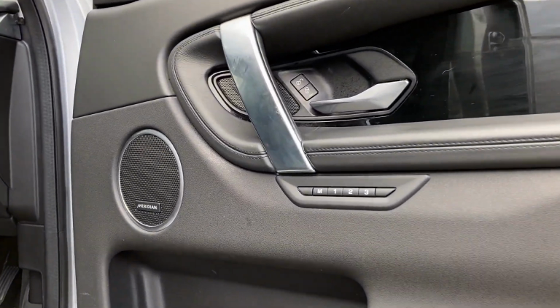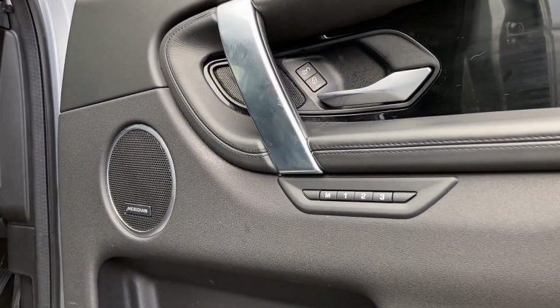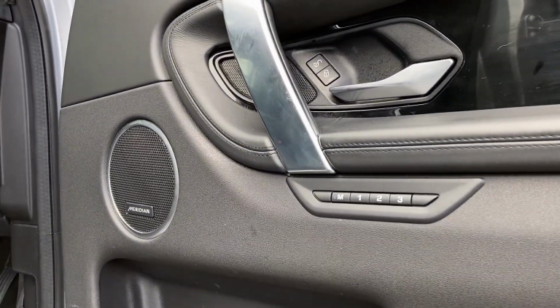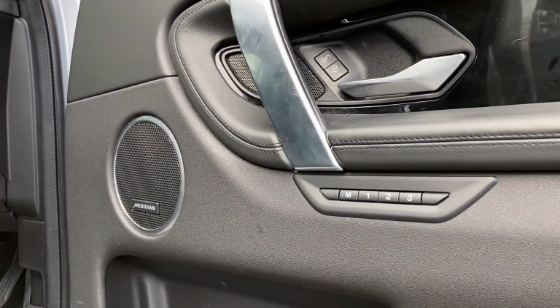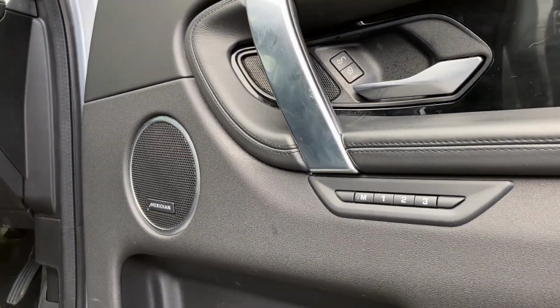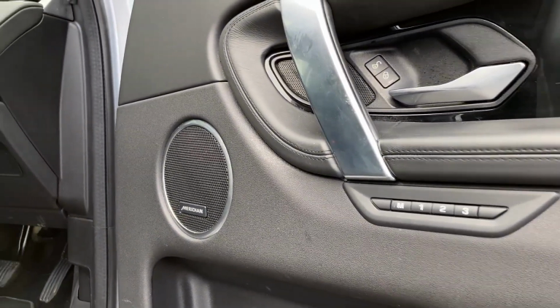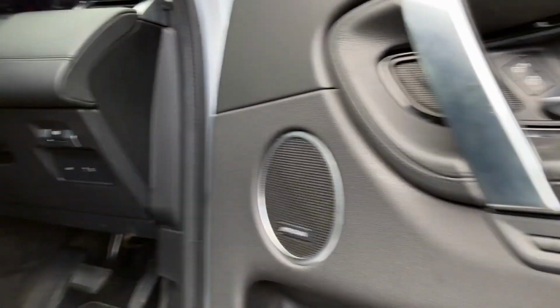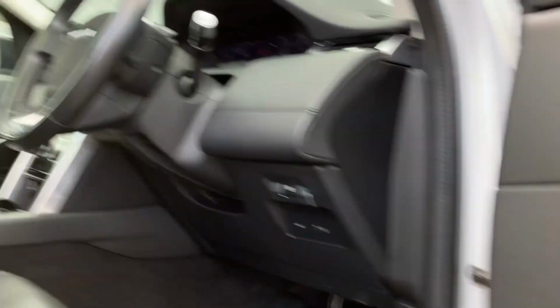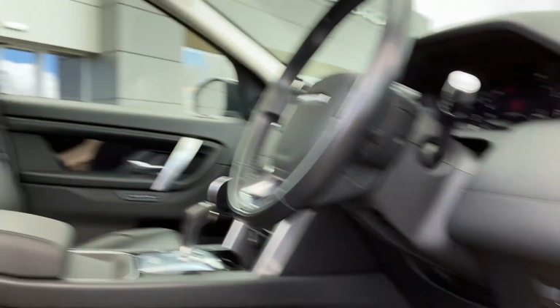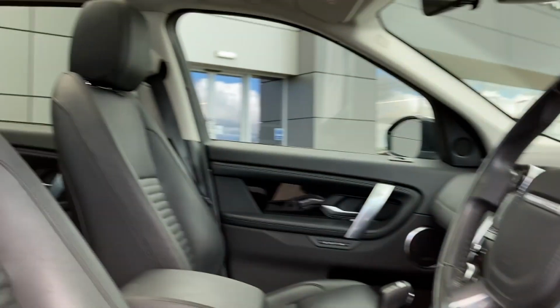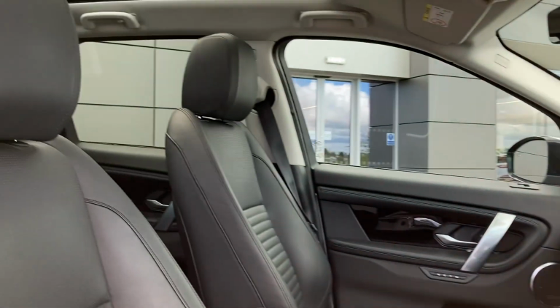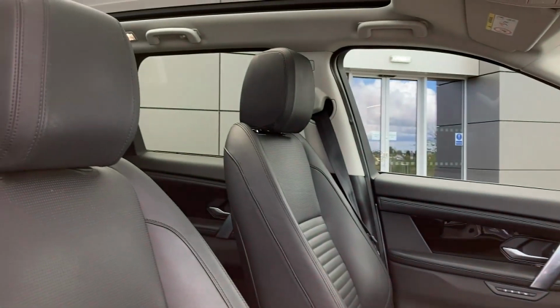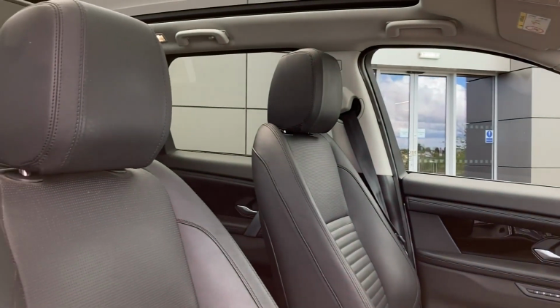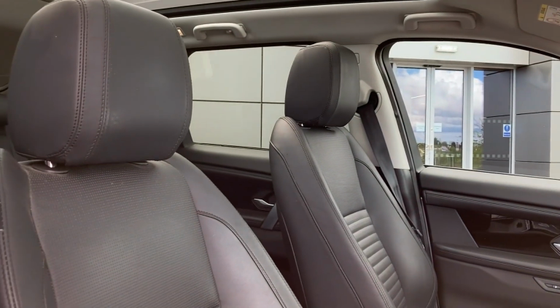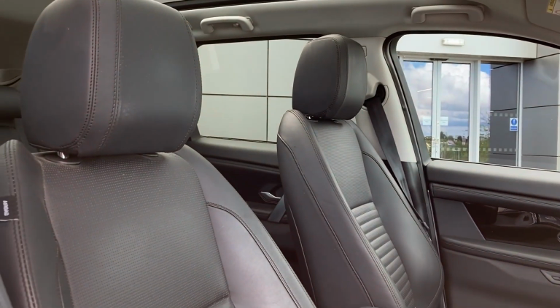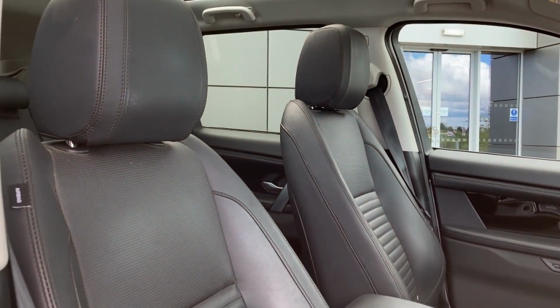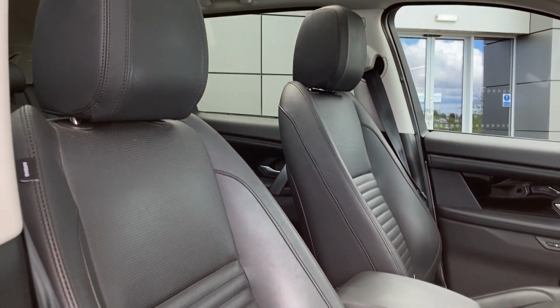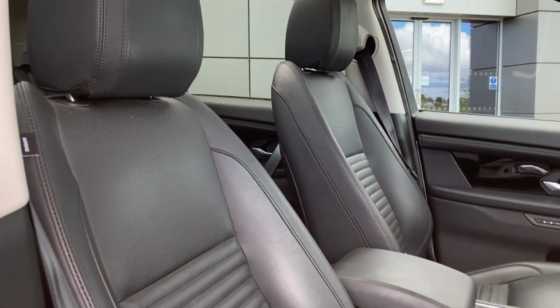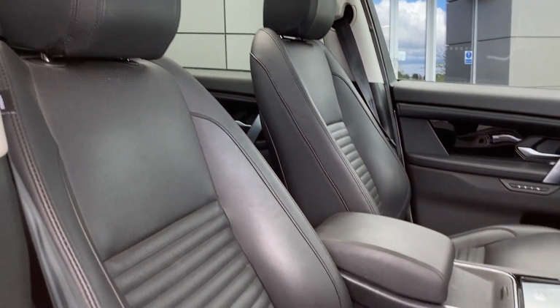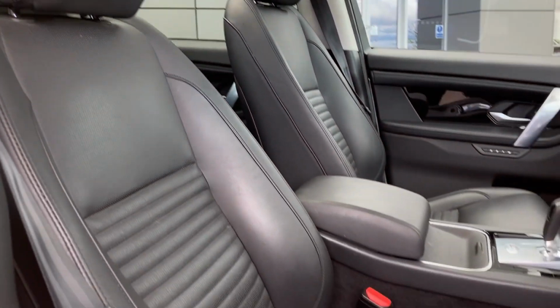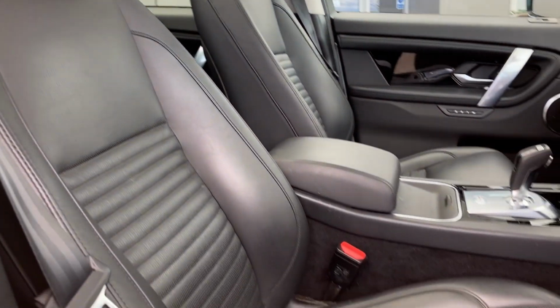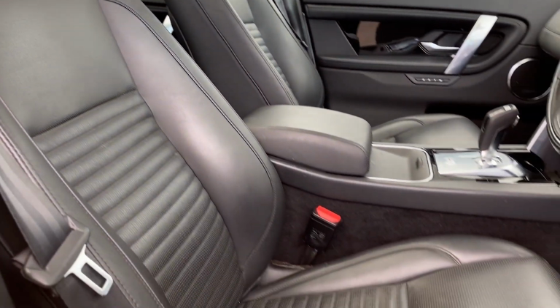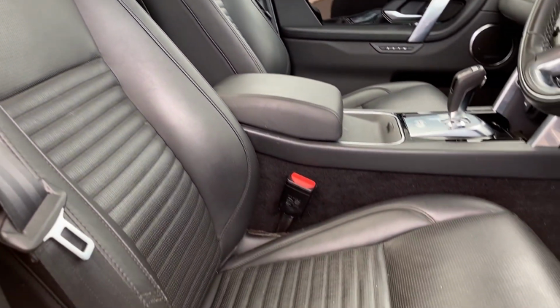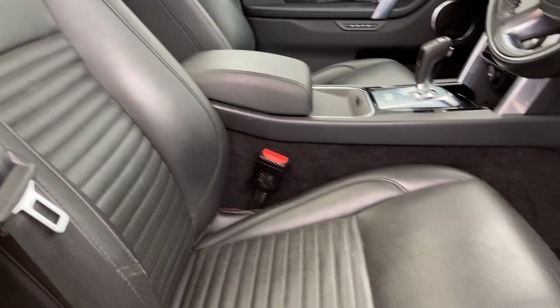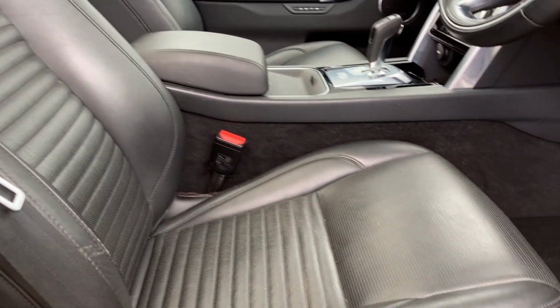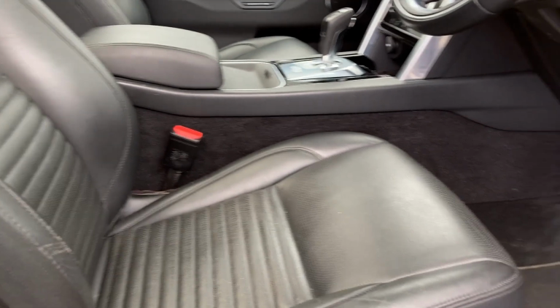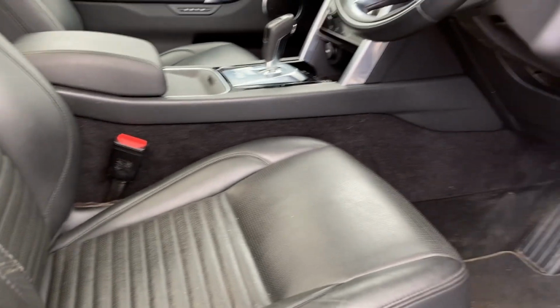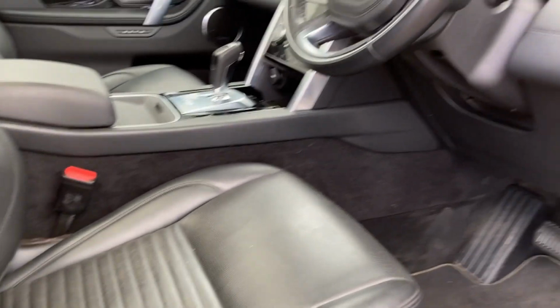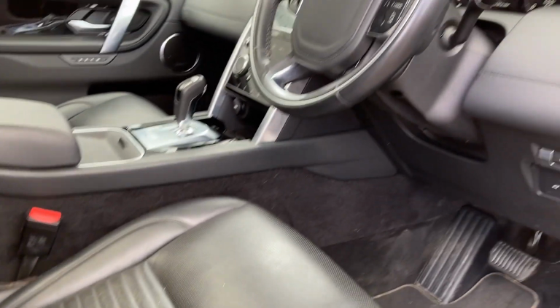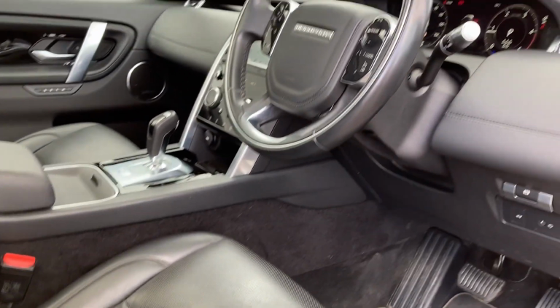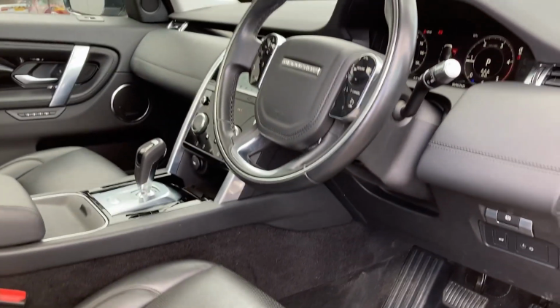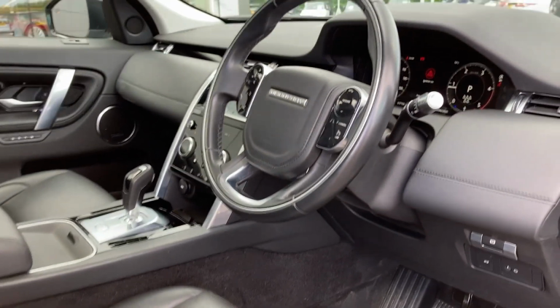Coming into the front of the cabin, we can see the memory seating buttons and the Meridian sound system badge. We can also see the heated front seats, which as you can see are in fantastic condition.